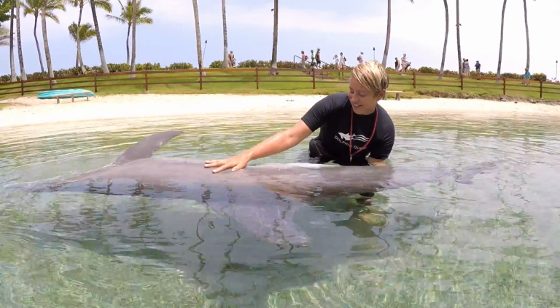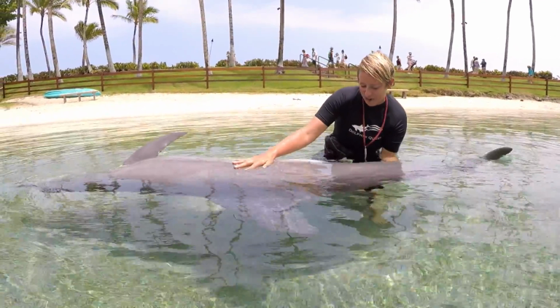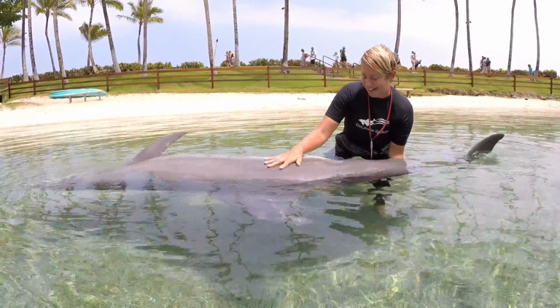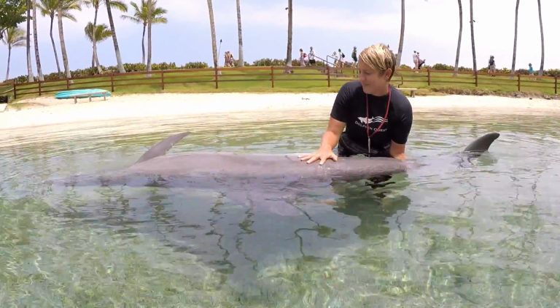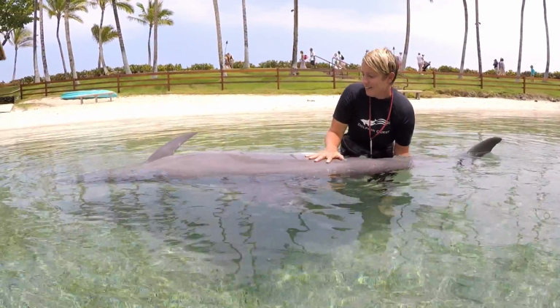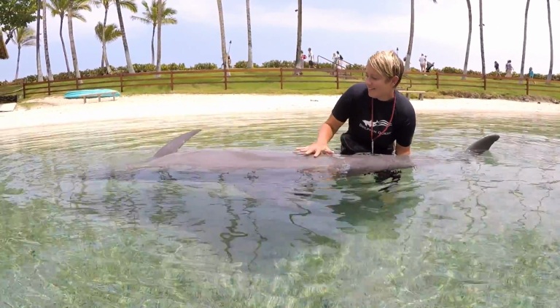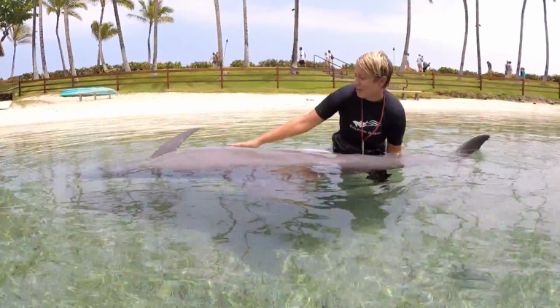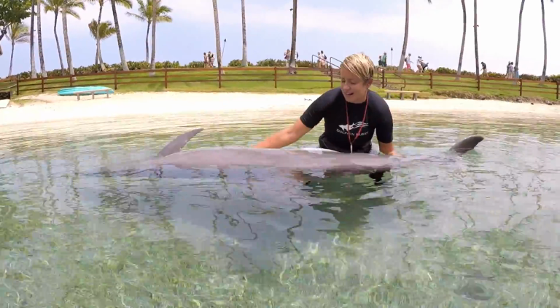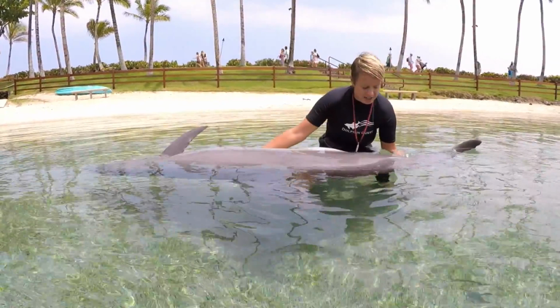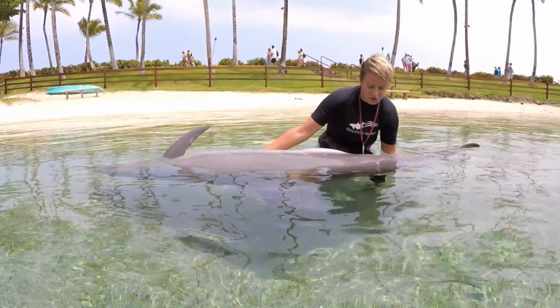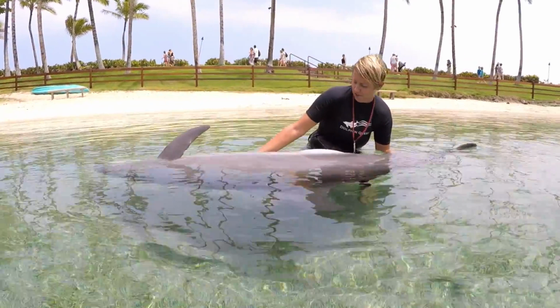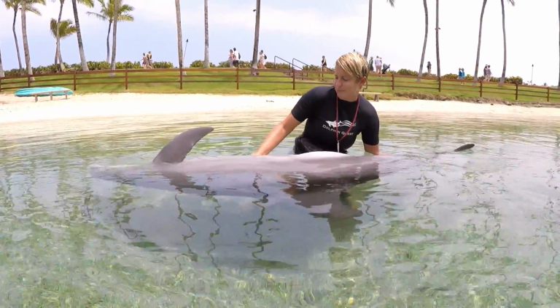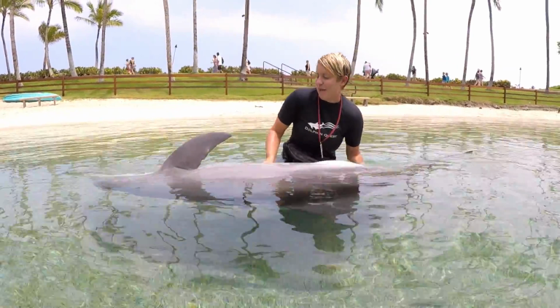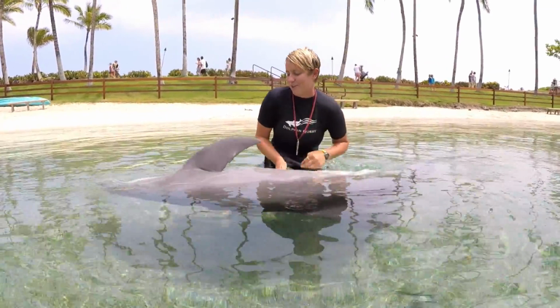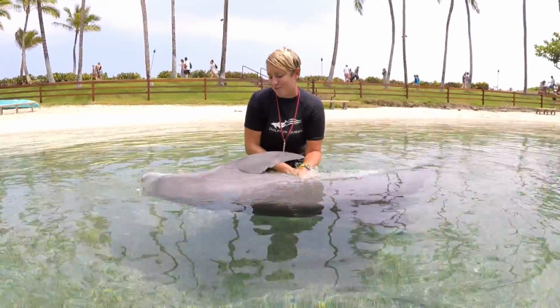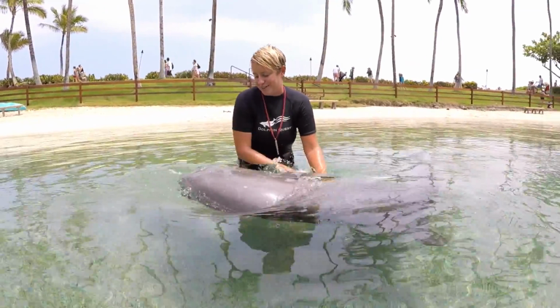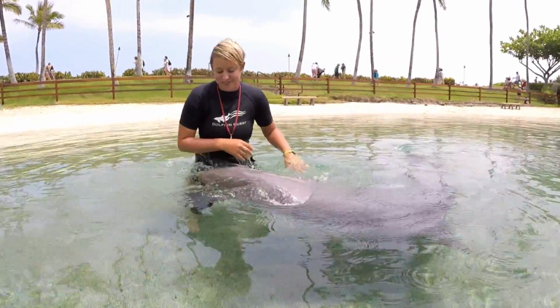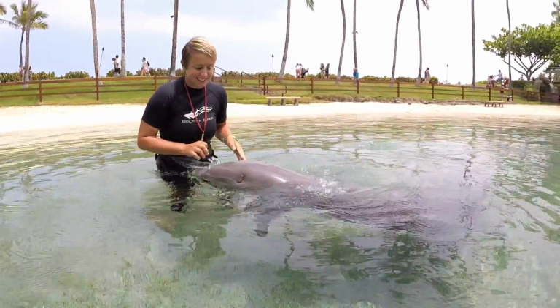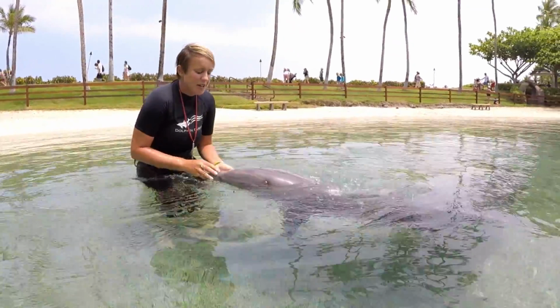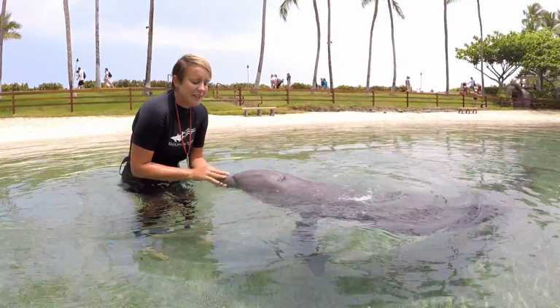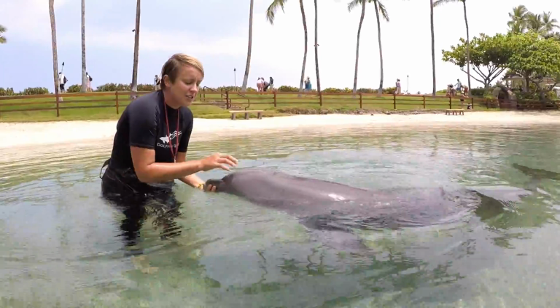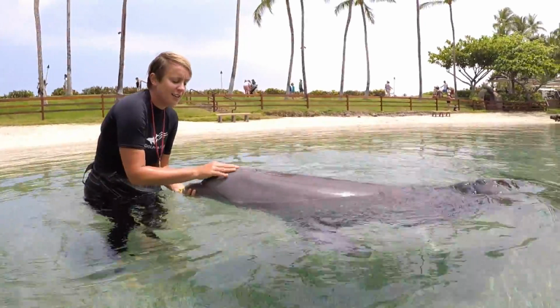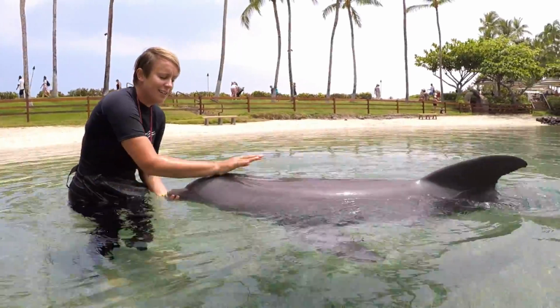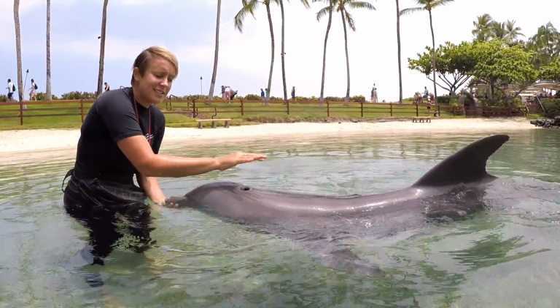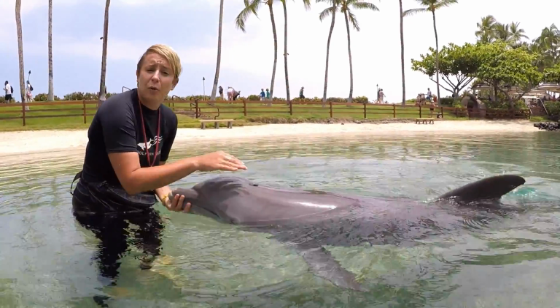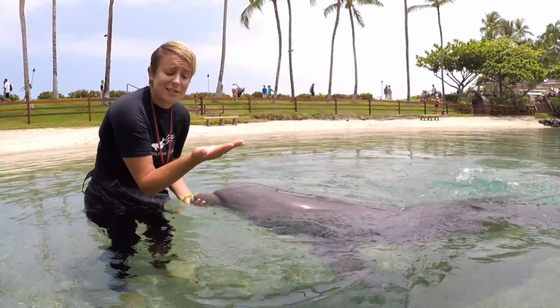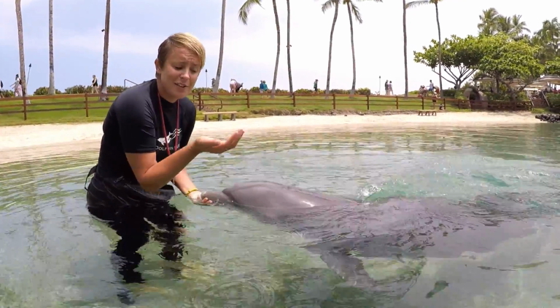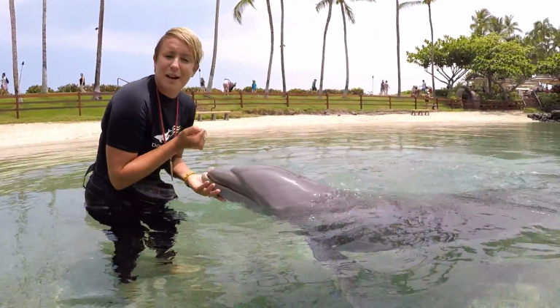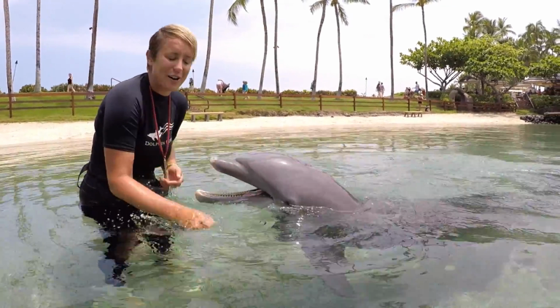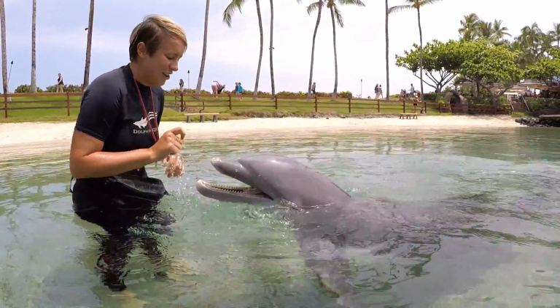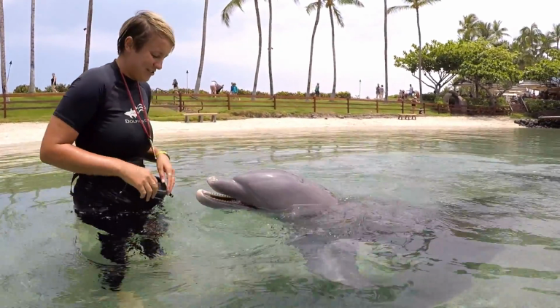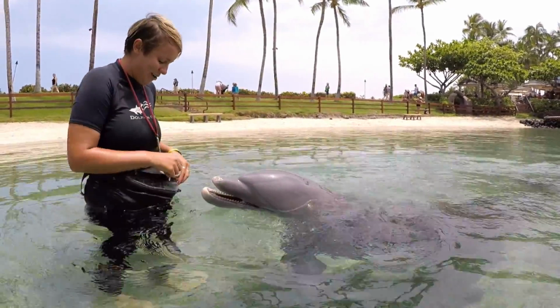Good job, Pele. We want to make sure she doesn't have any new cuts or scrapes from playing with our other dolphin friends. We can even ask her to sneeze for us so we can make sure that her lungs are in great health.